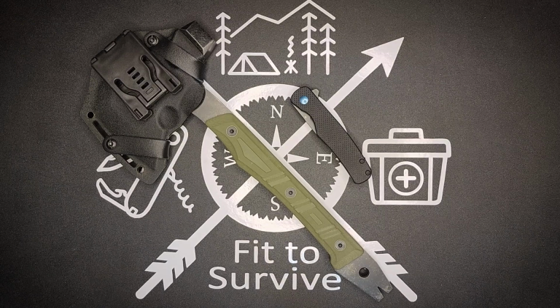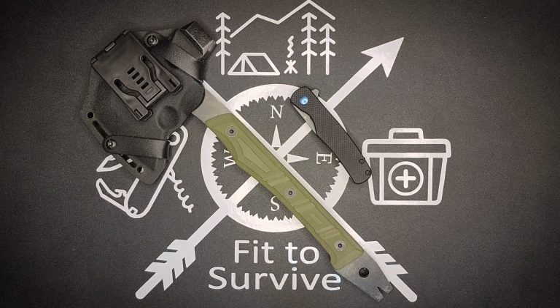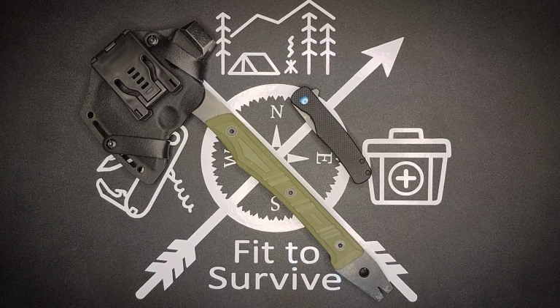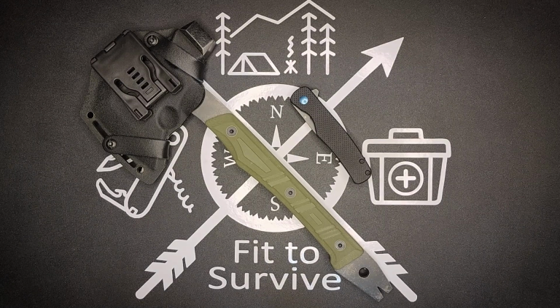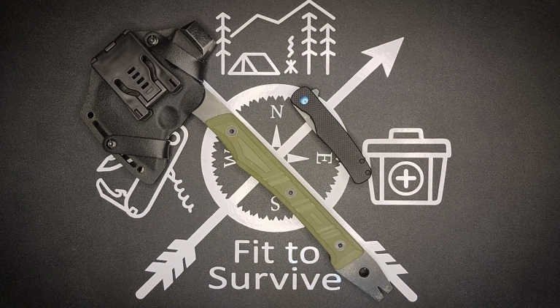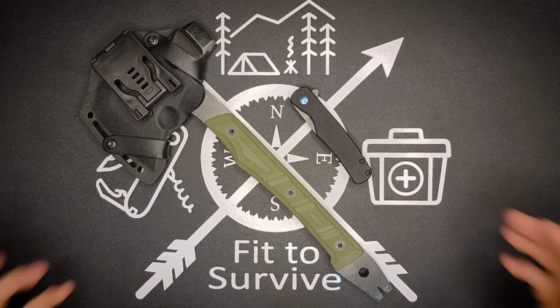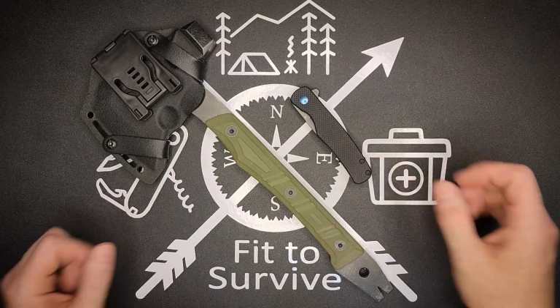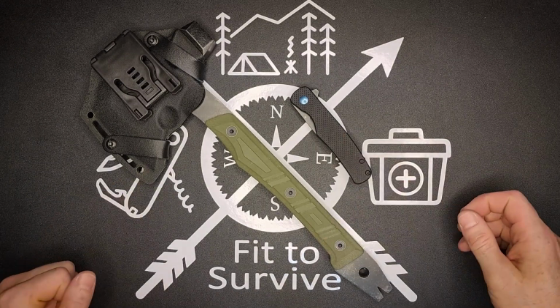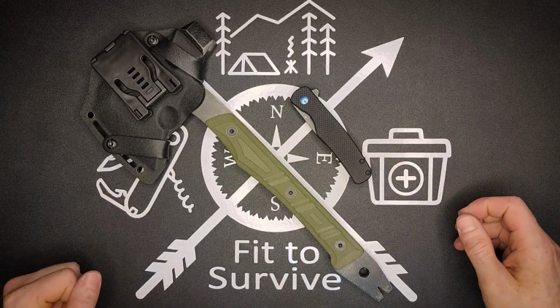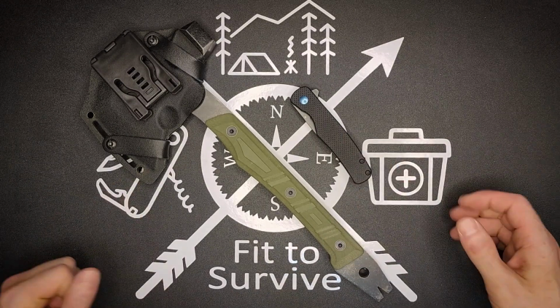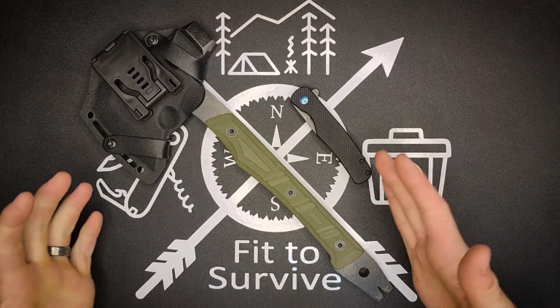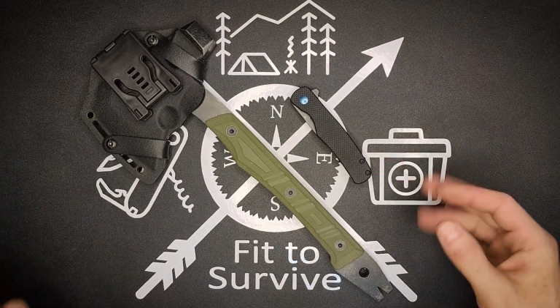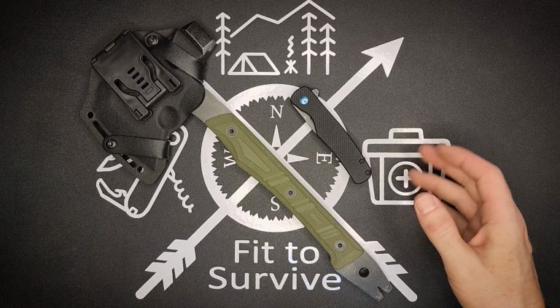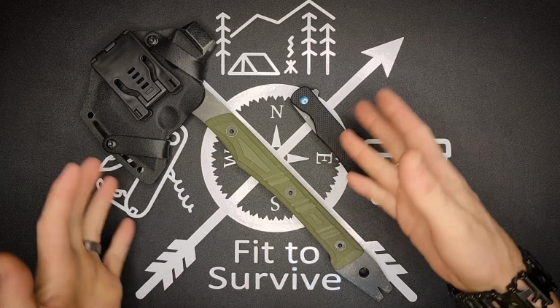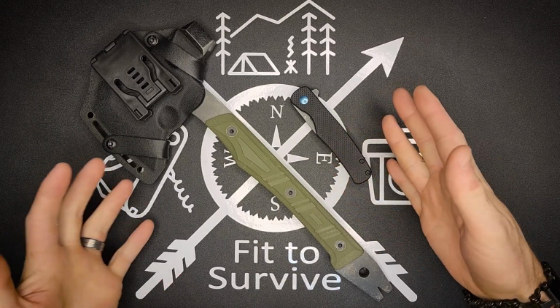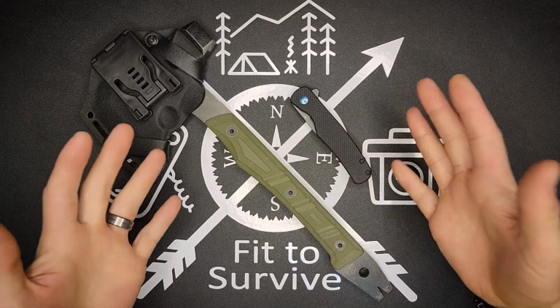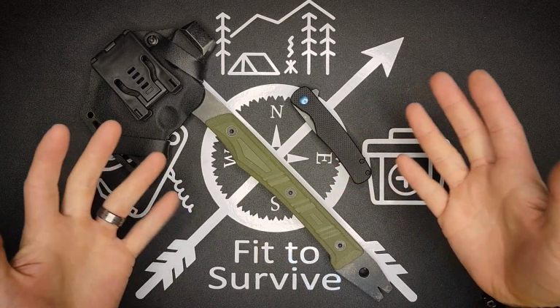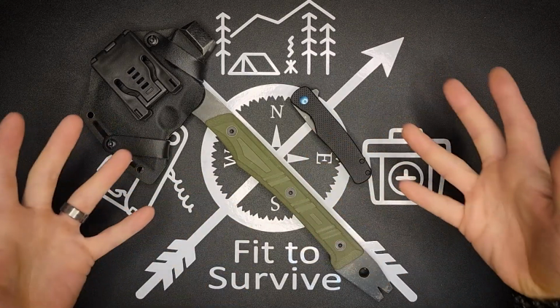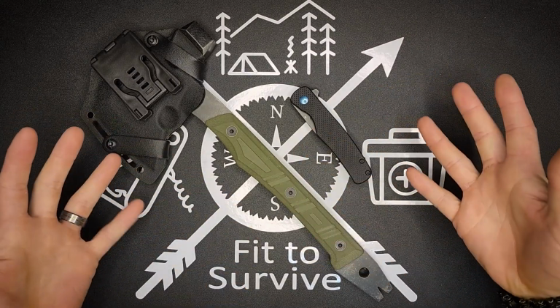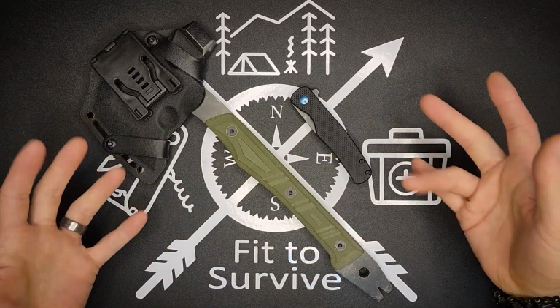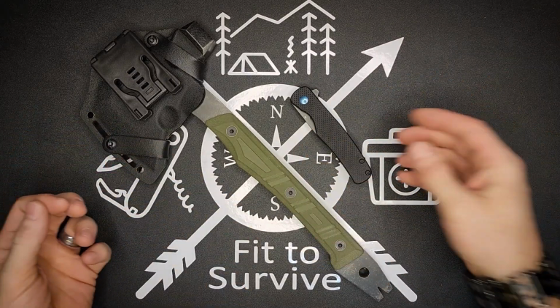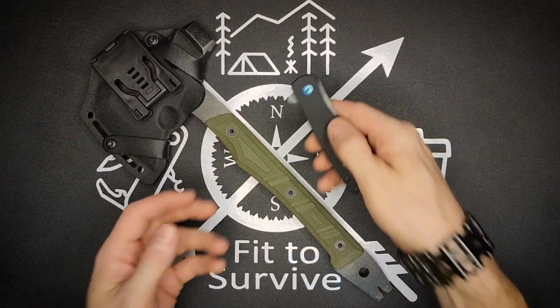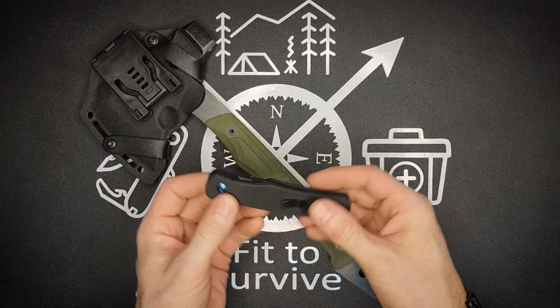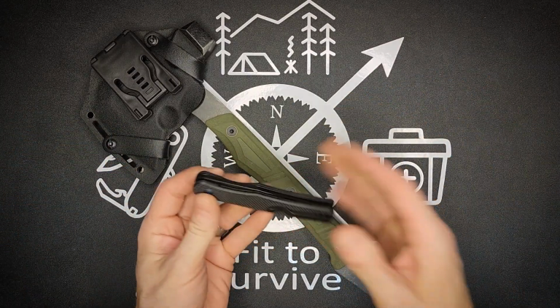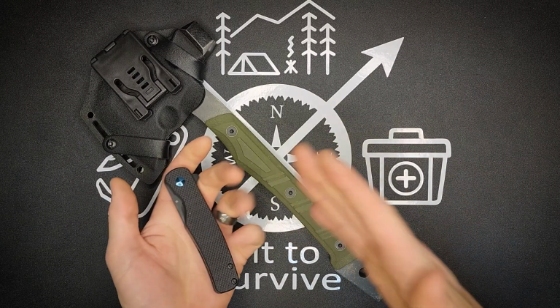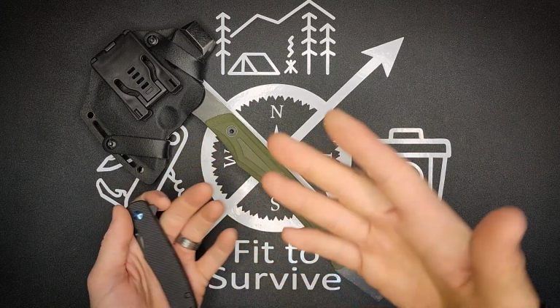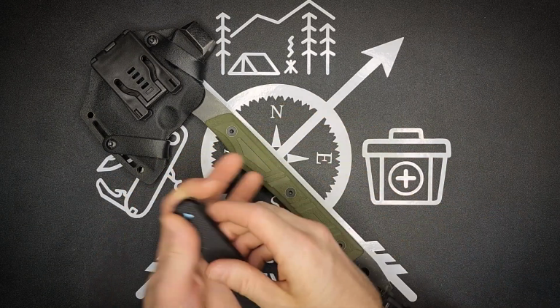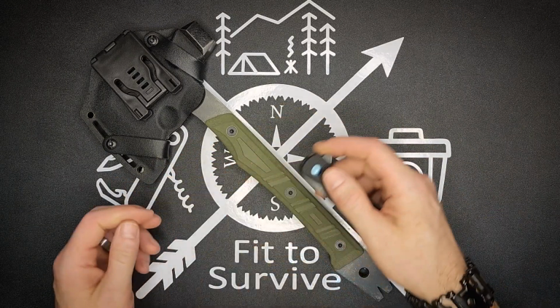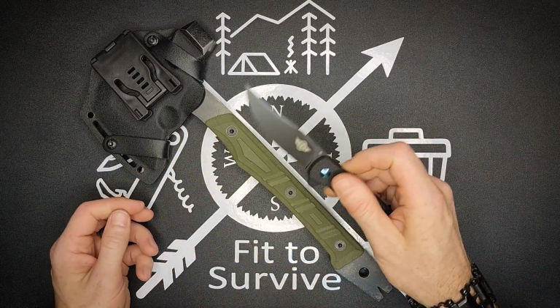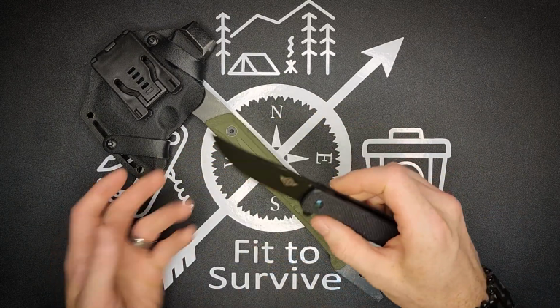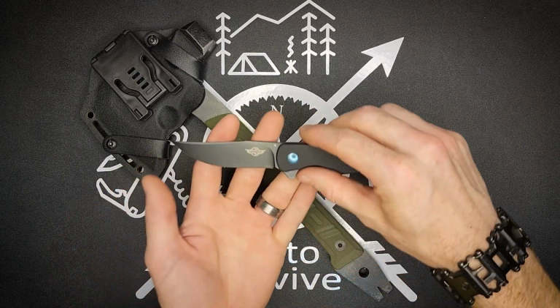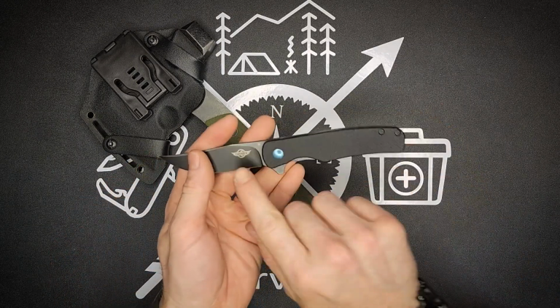Hey, welcome back to the Fit Survivor channel. So we have two items here from Obai, which is basically O-Lights. They're EDC items like knives and so on that you can find on Obai.